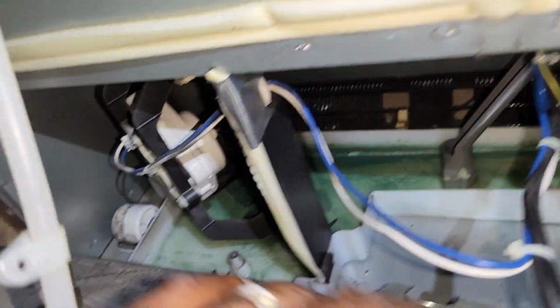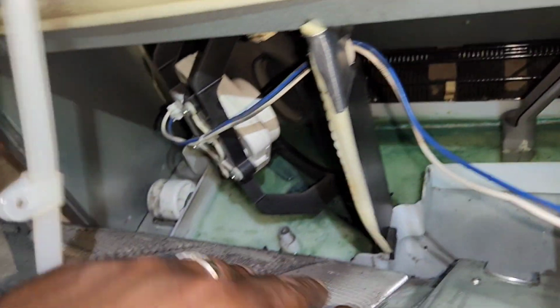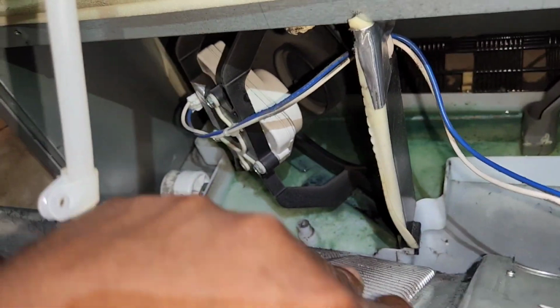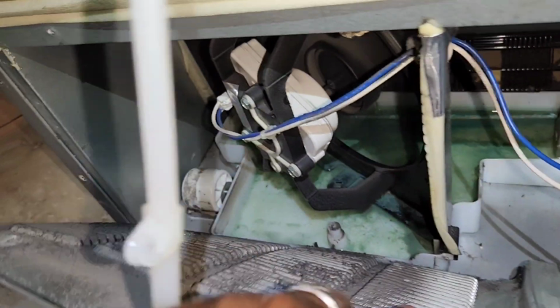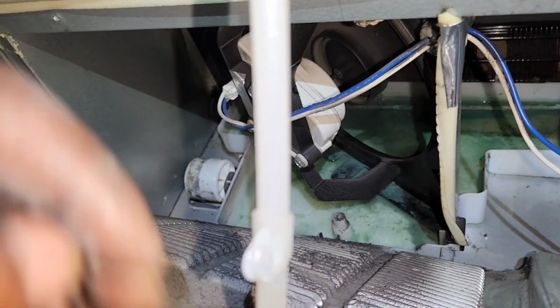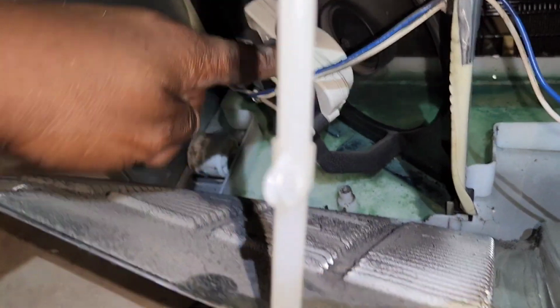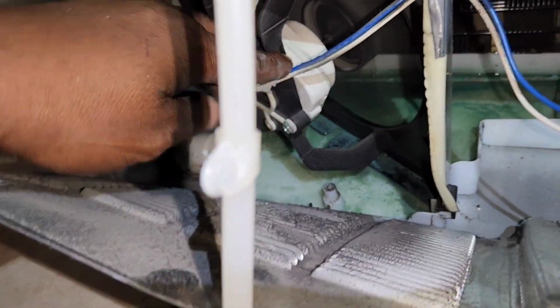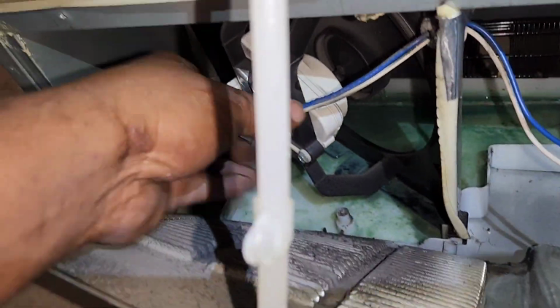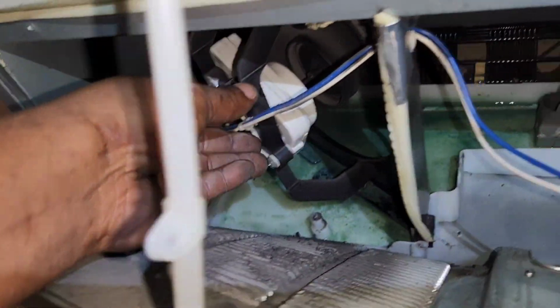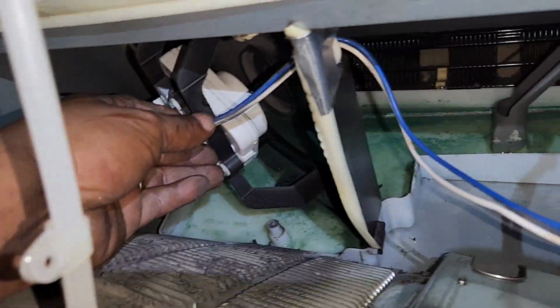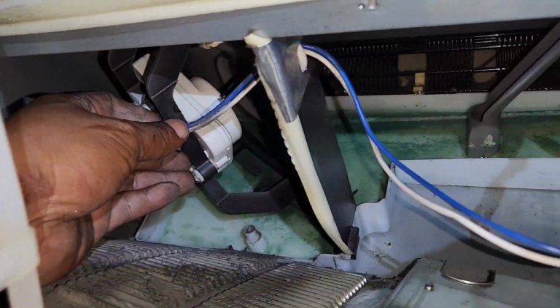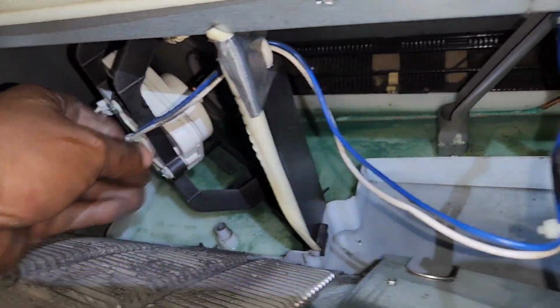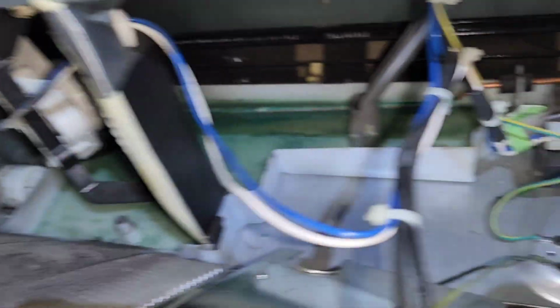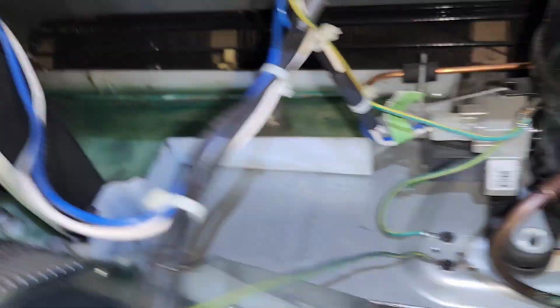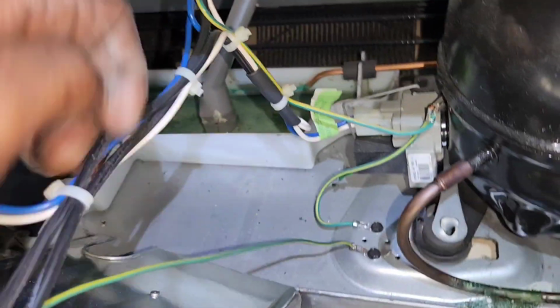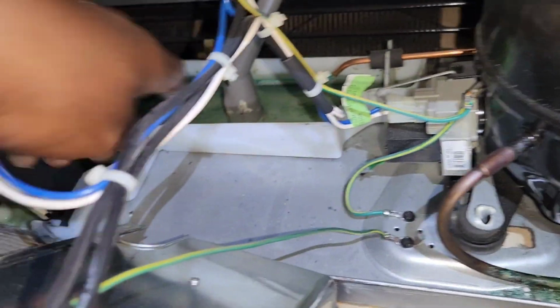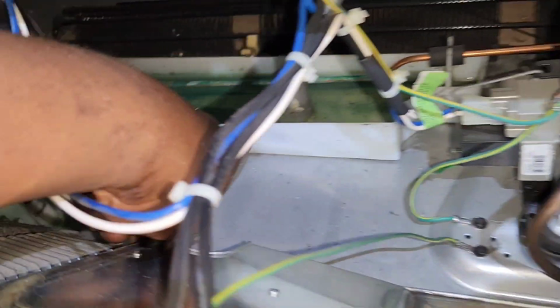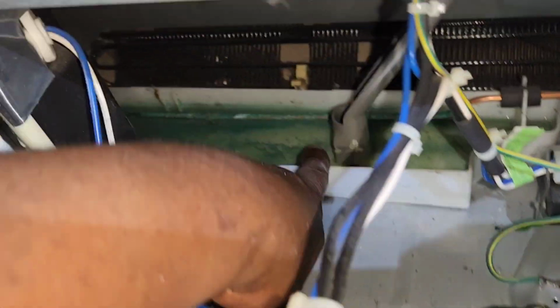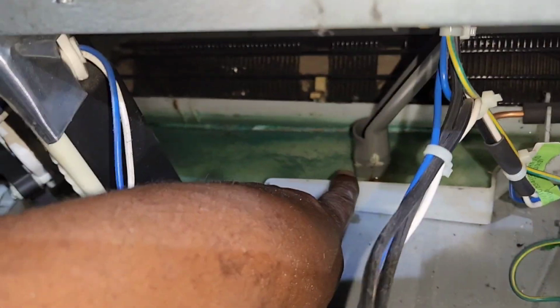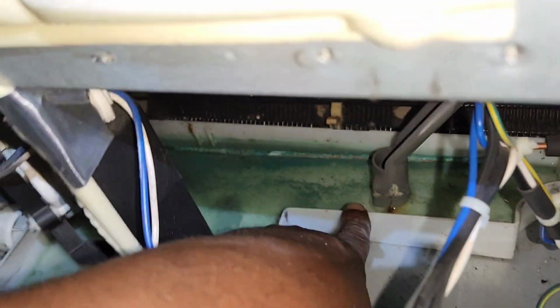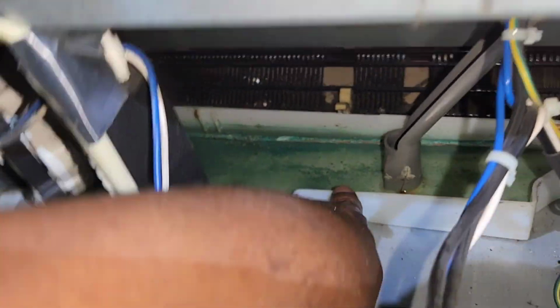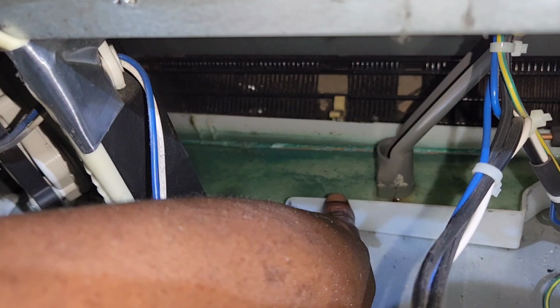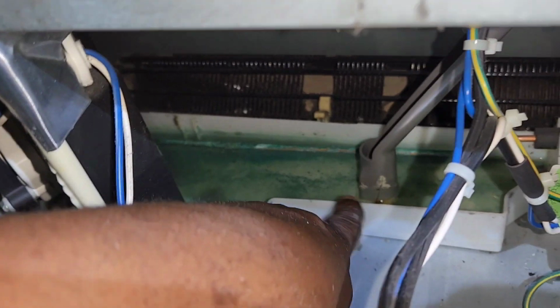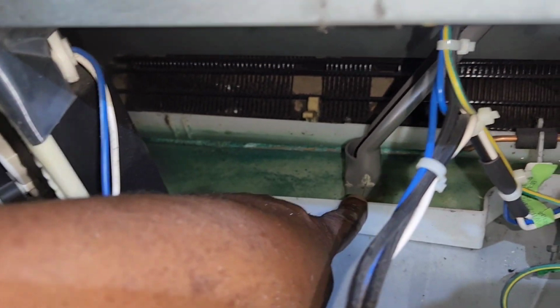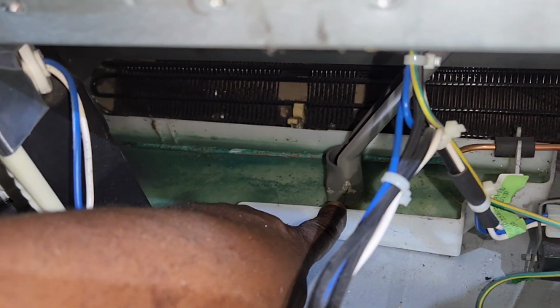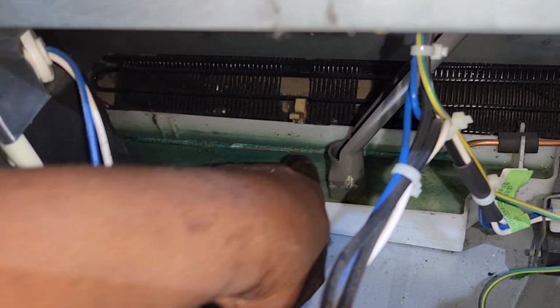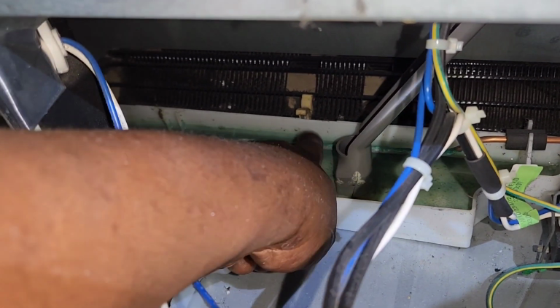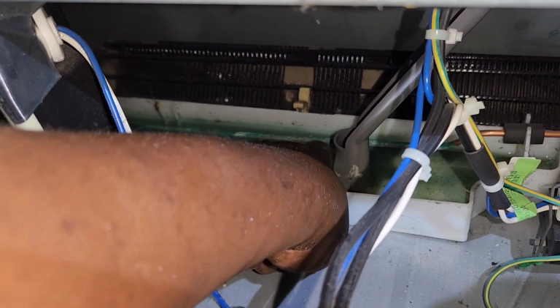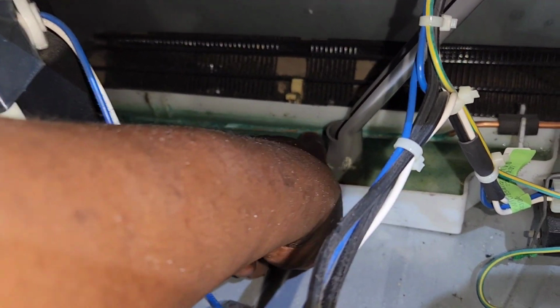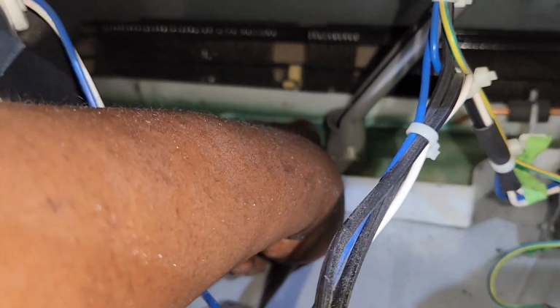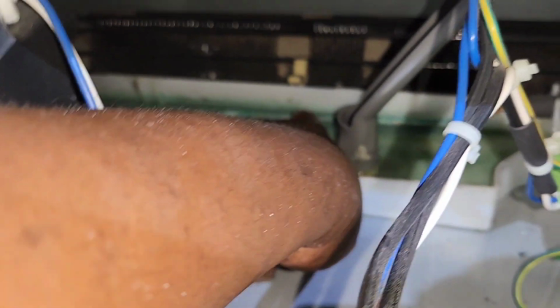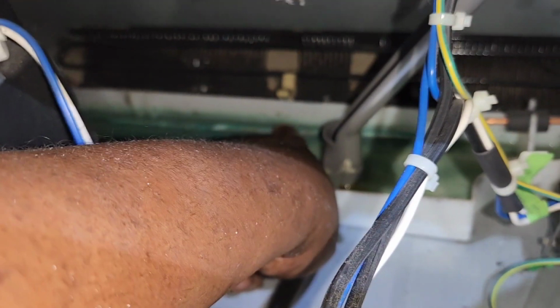Here is the condenser fan motor assembly, and this is the actual drain pan, and this copper pipe here.